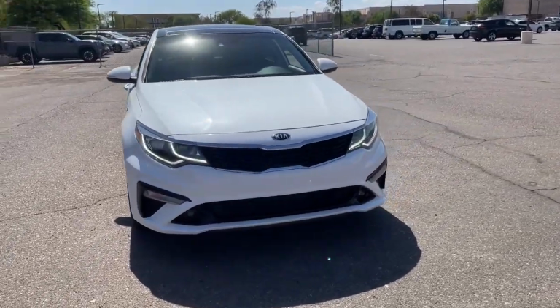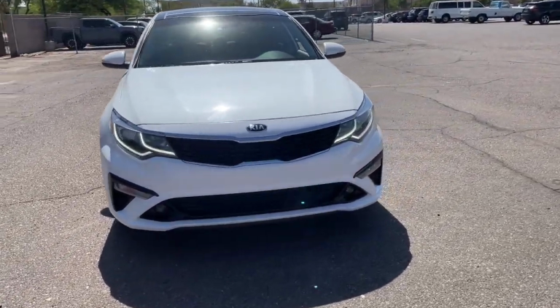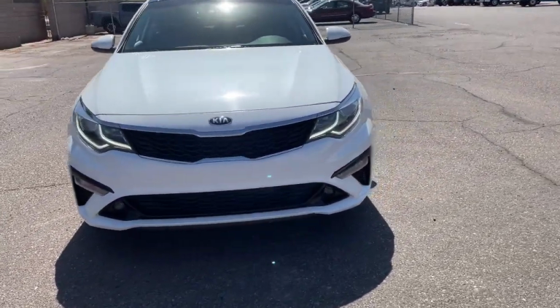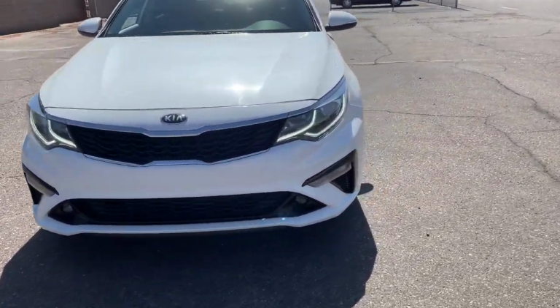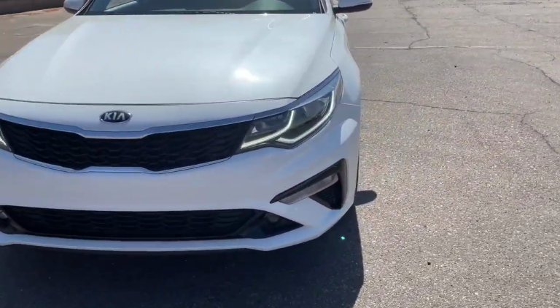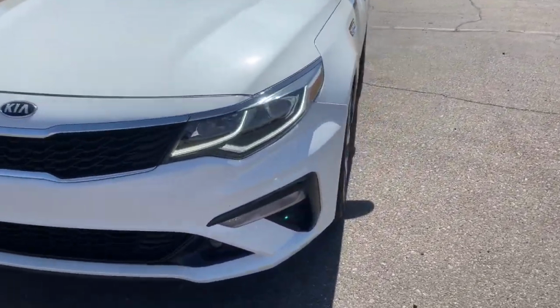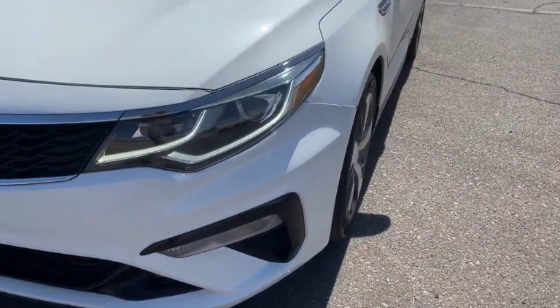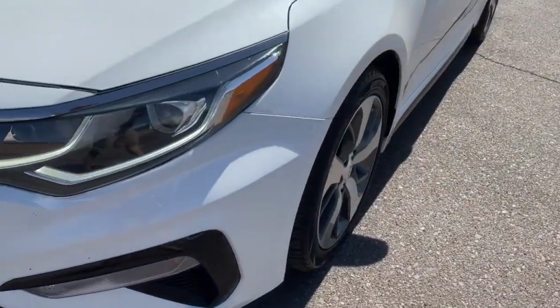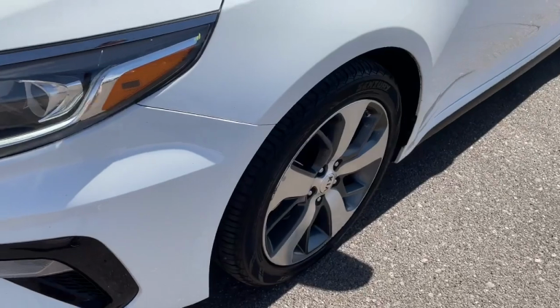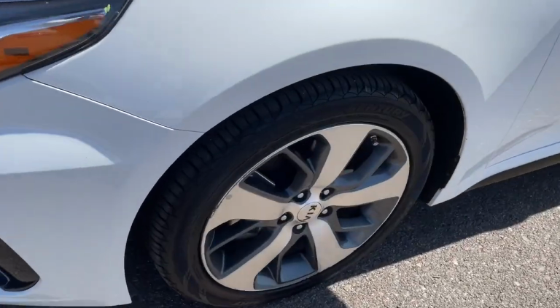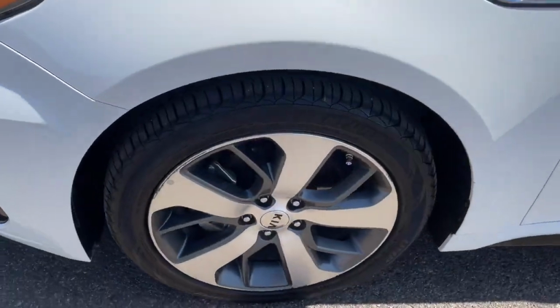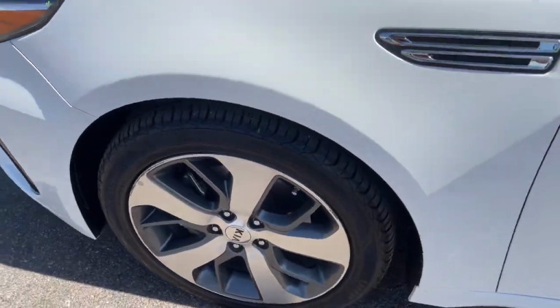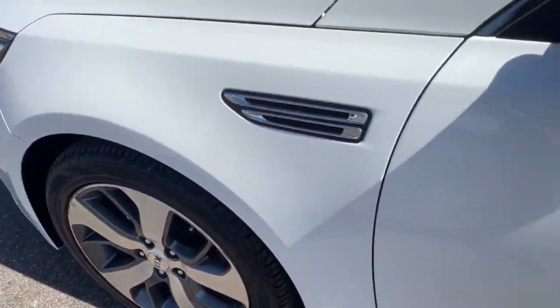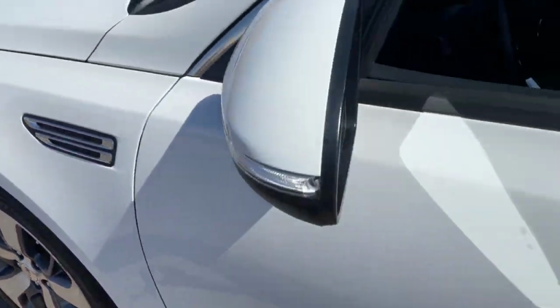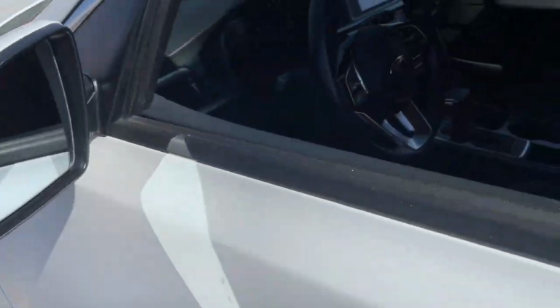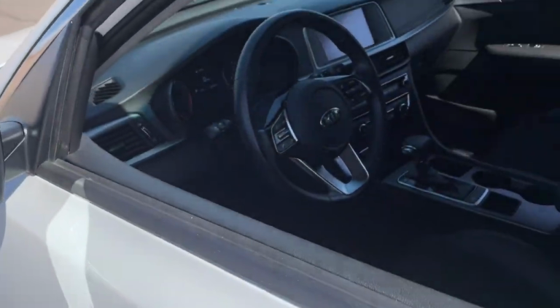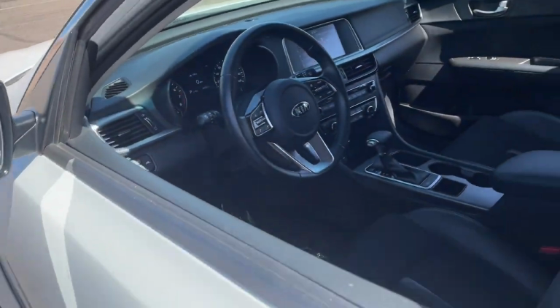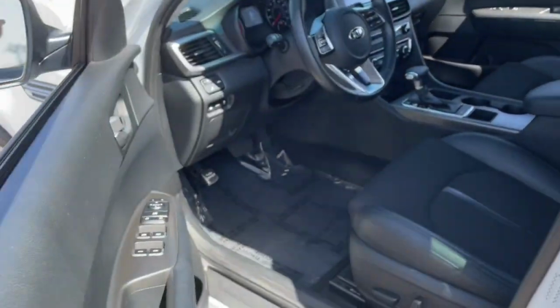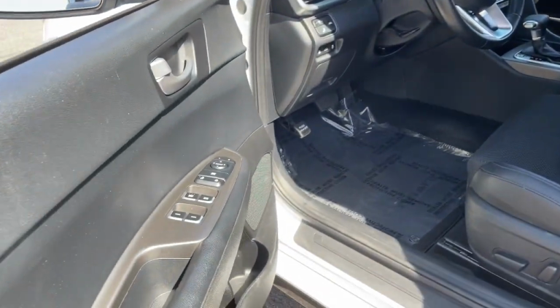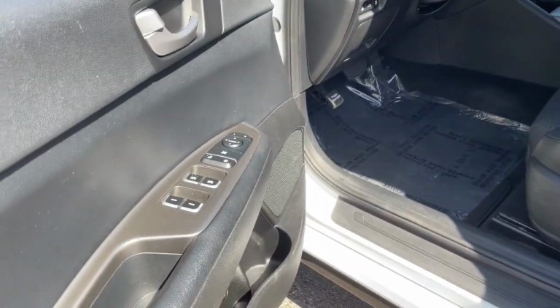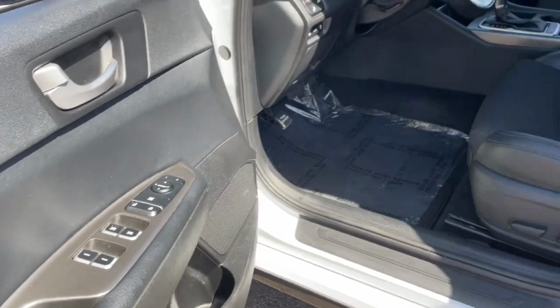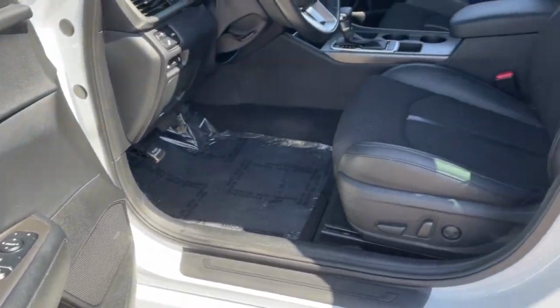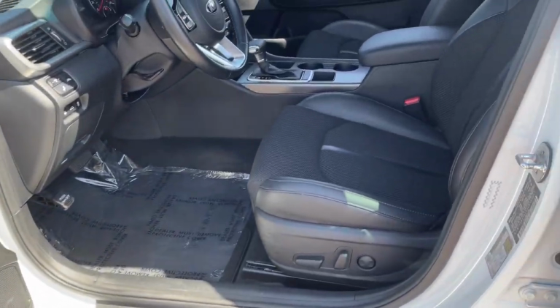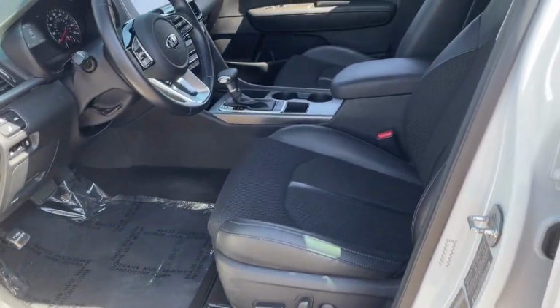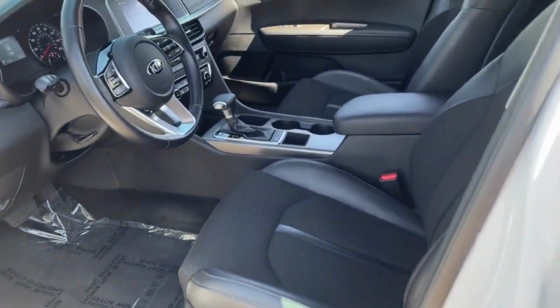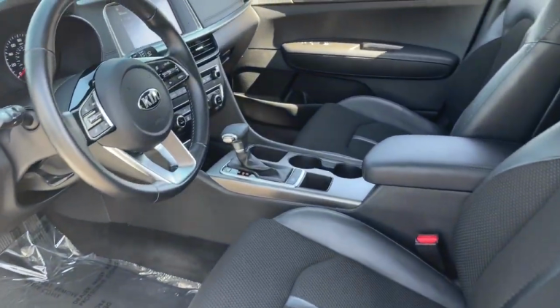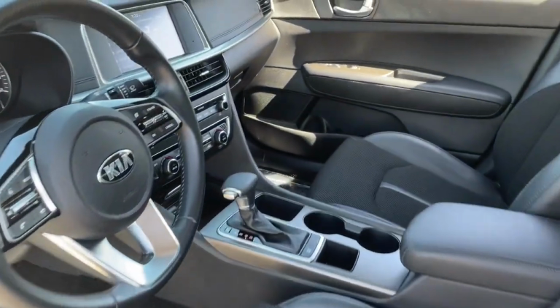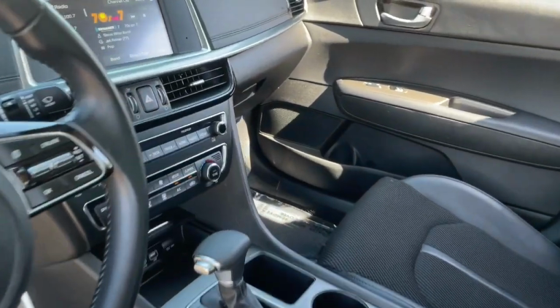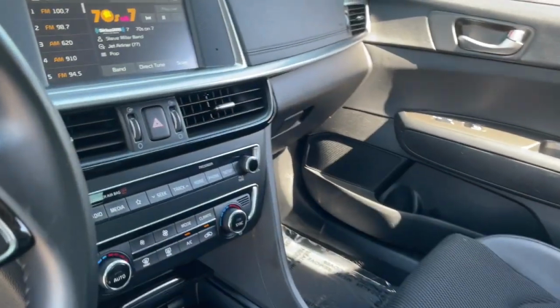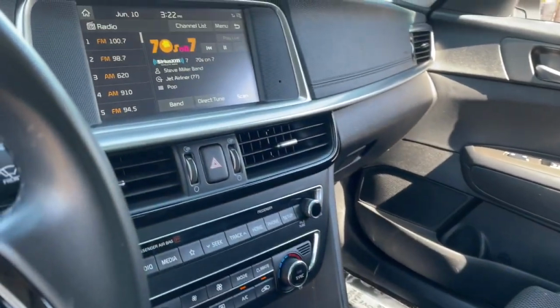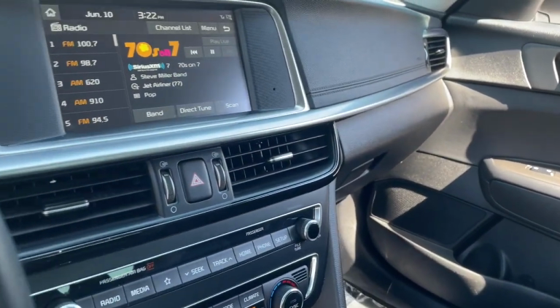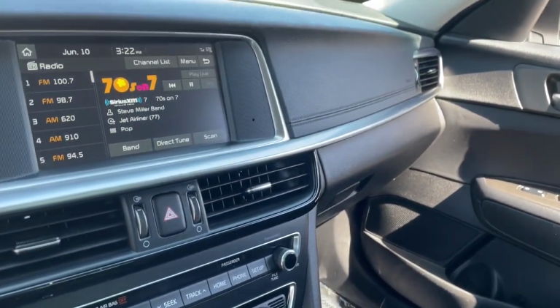Panoramic roof, keyless entry, fog lamps, dual zone AC, power driver seat, electronic stability control, aluminum wheels, intermittent wipers, tire pressure monitoring system, and trip computer.